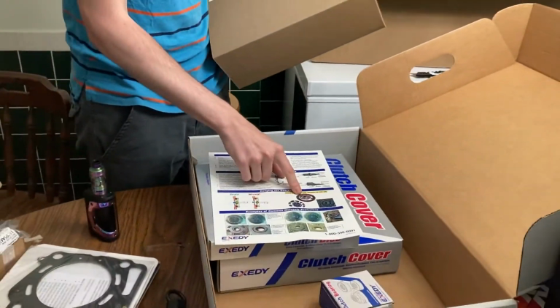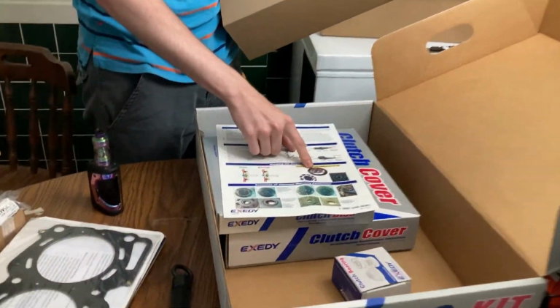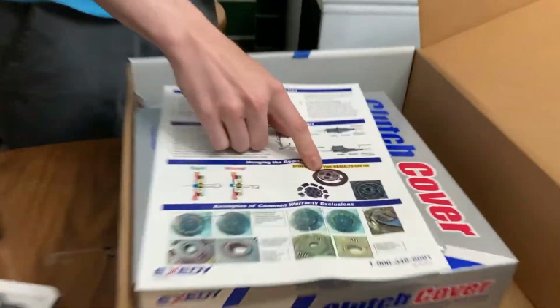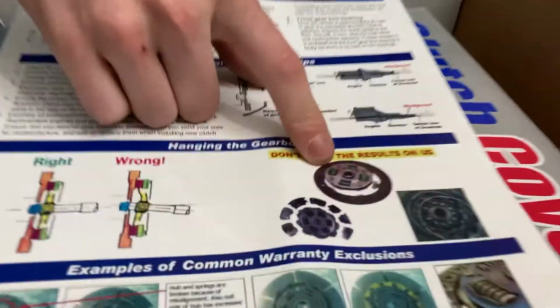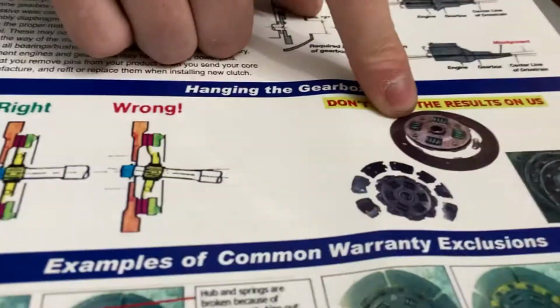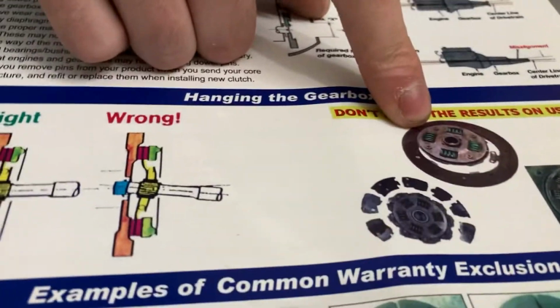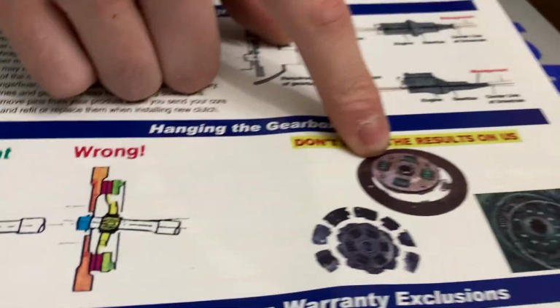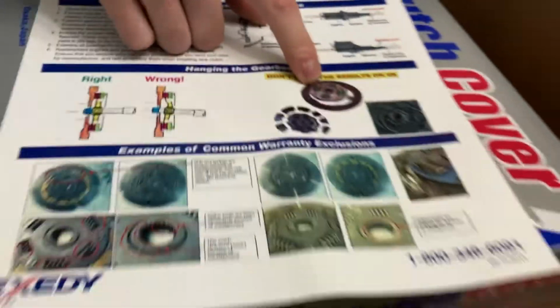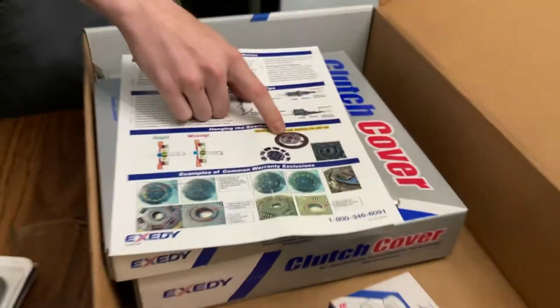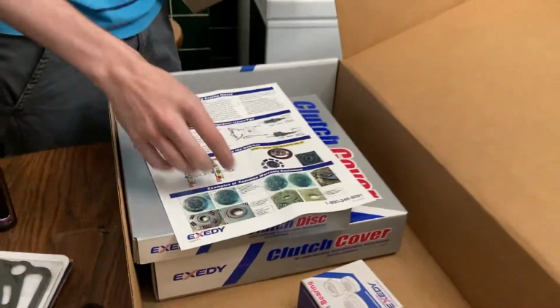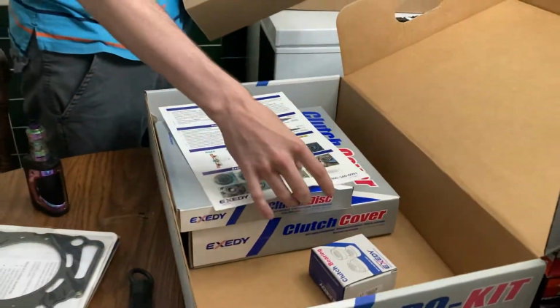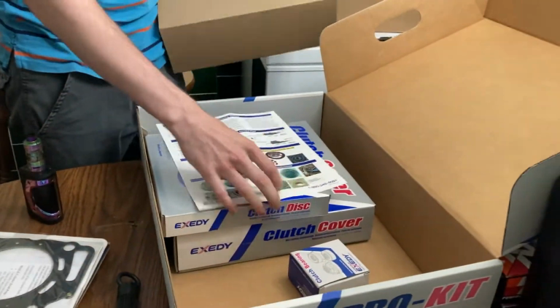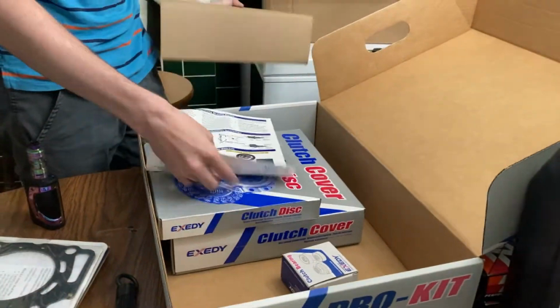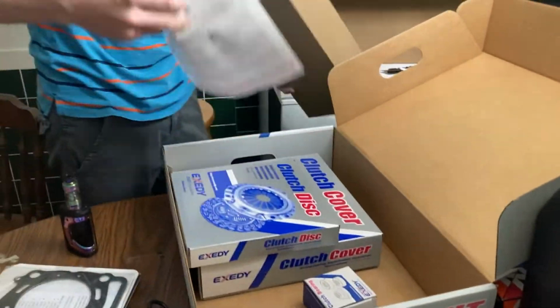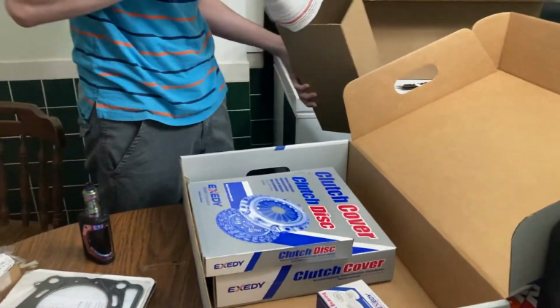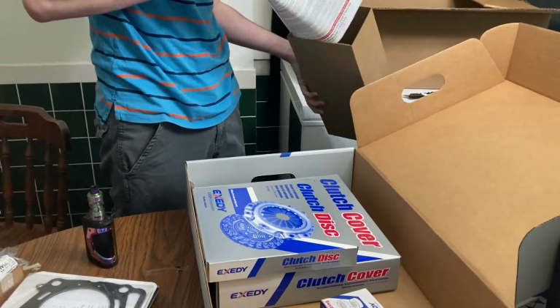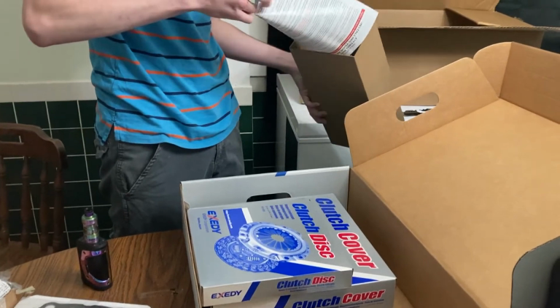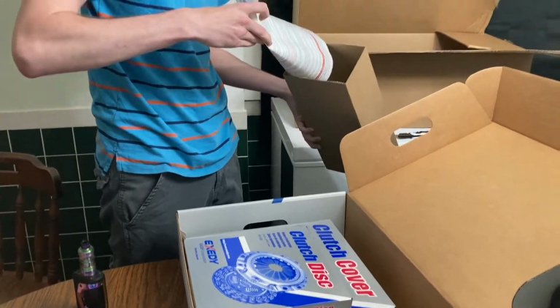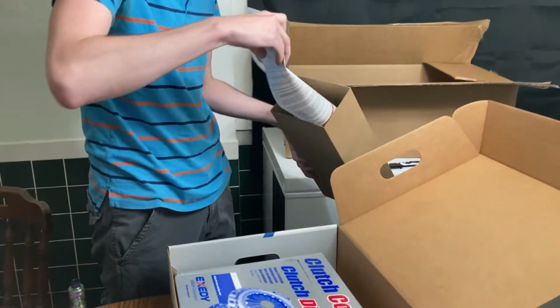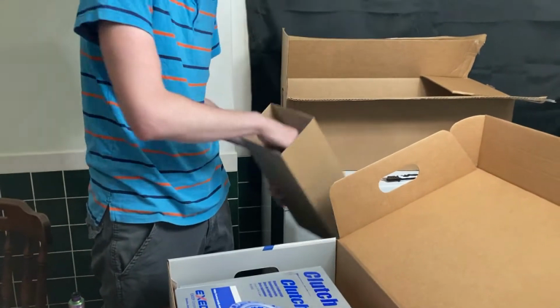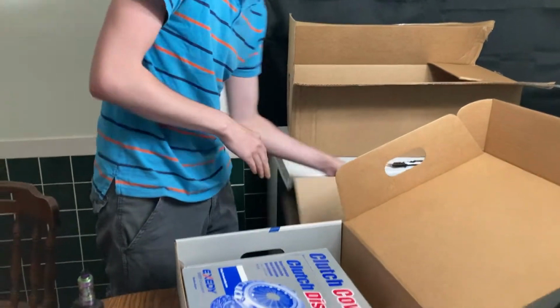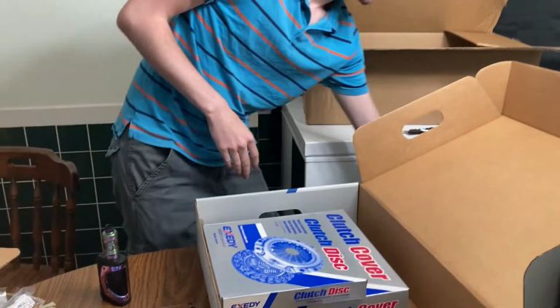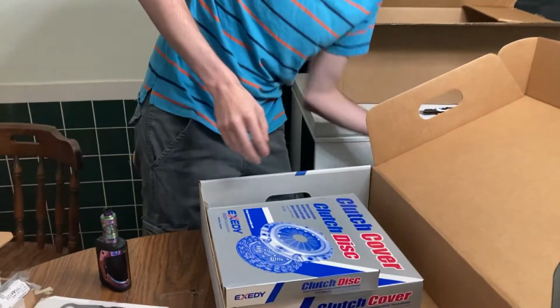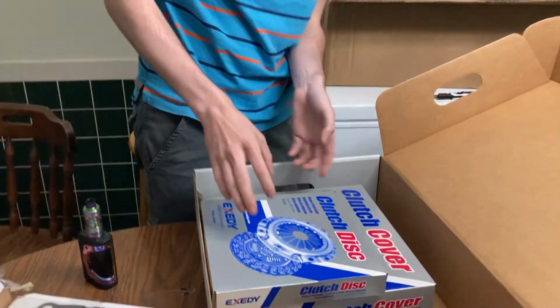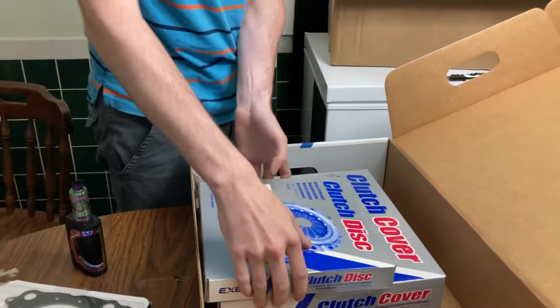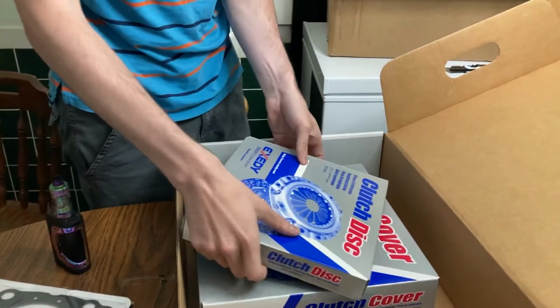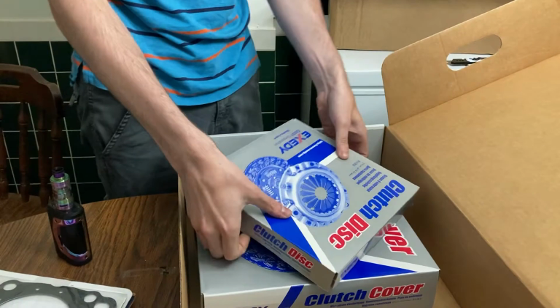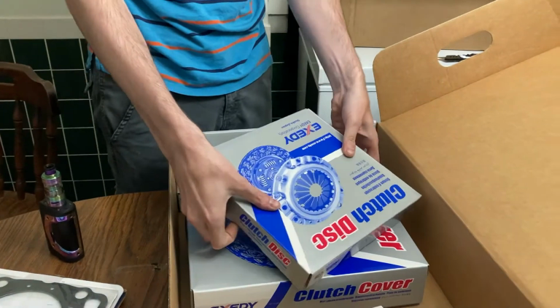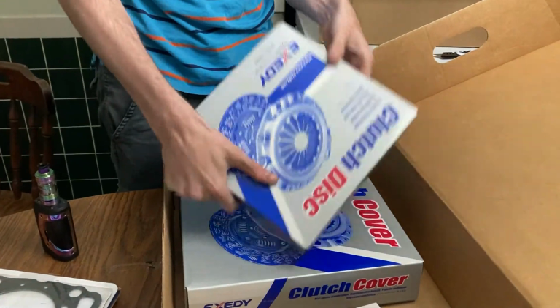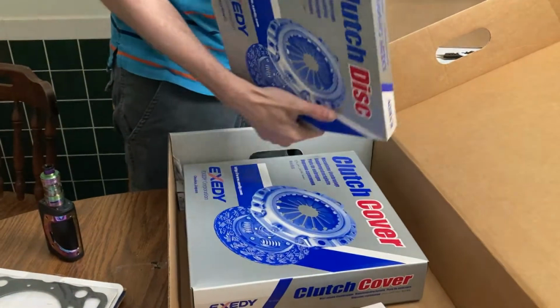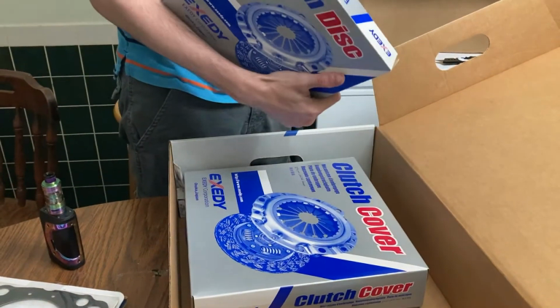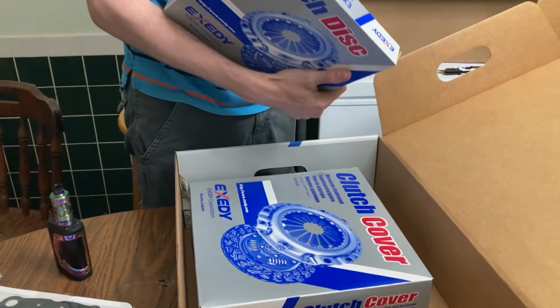Why is the clutch disc detached? Somebody screwed up. Here's the clutch disc — the actual disc.